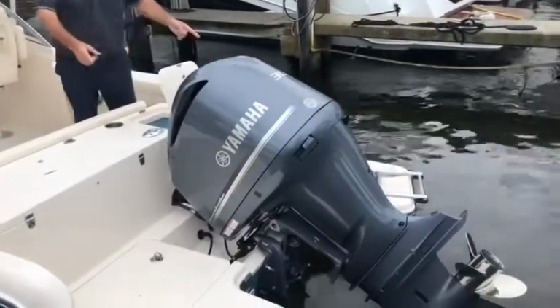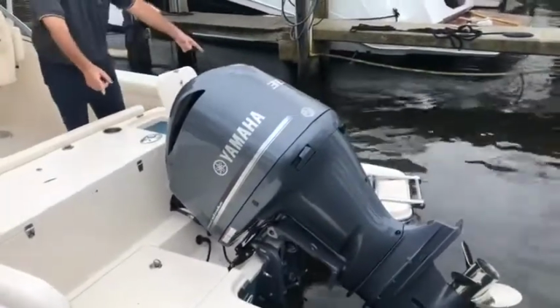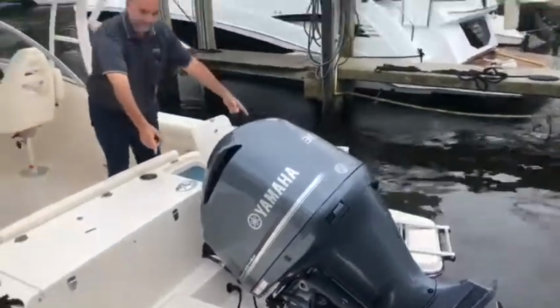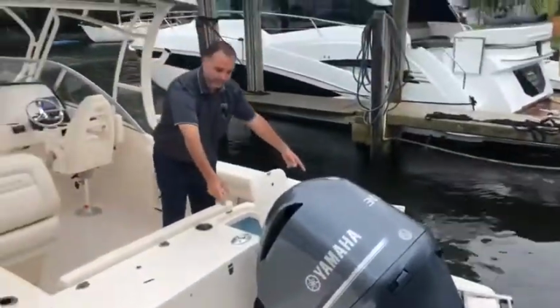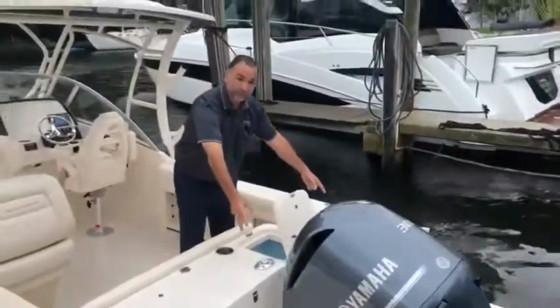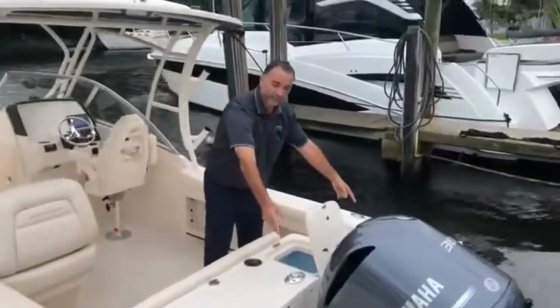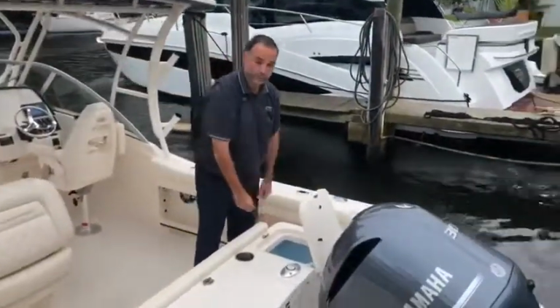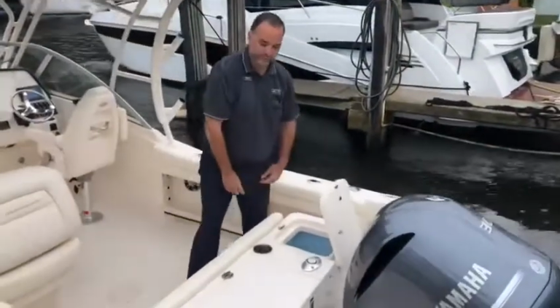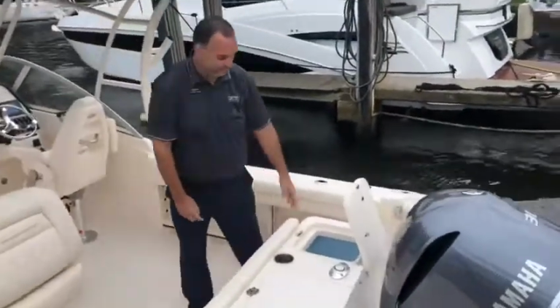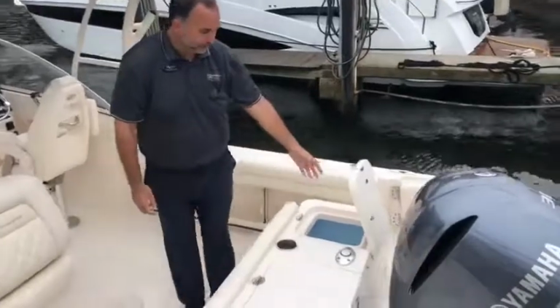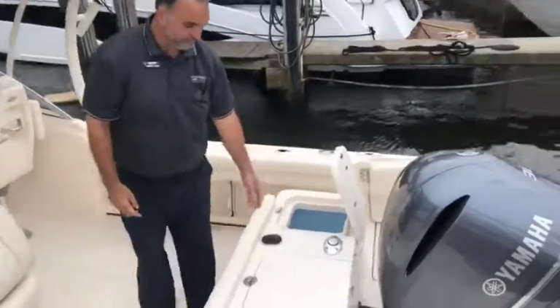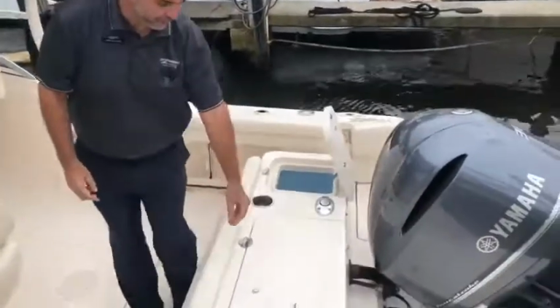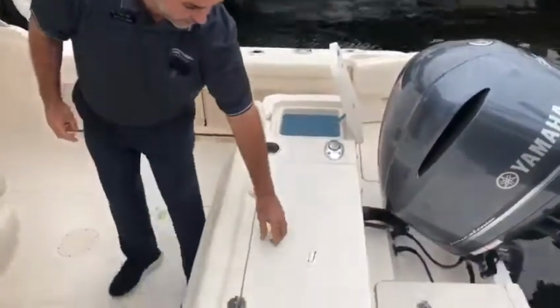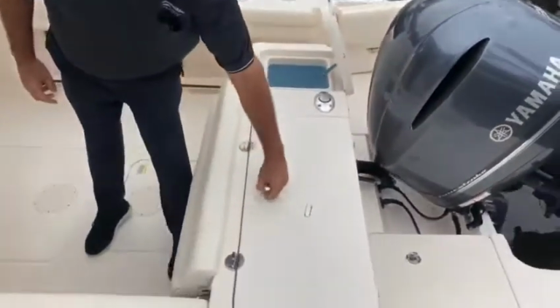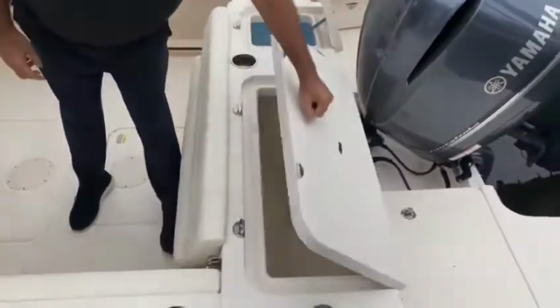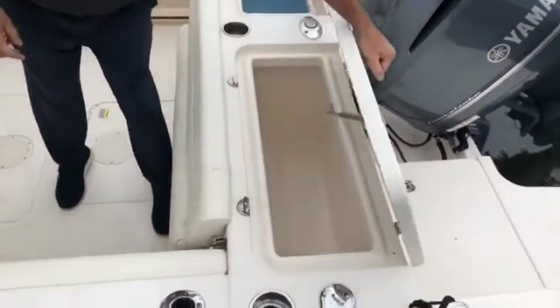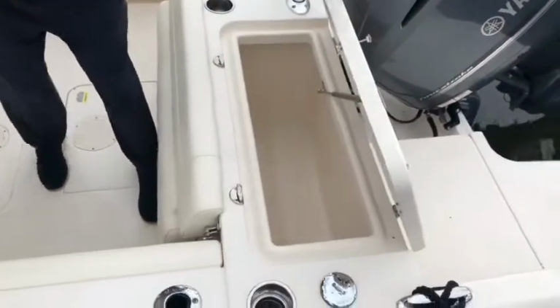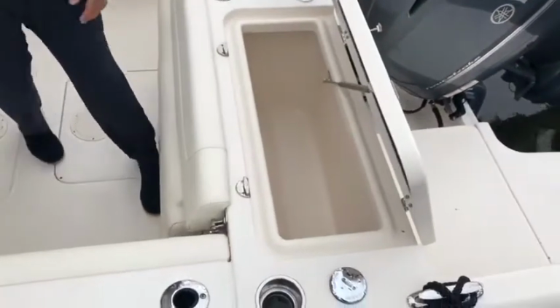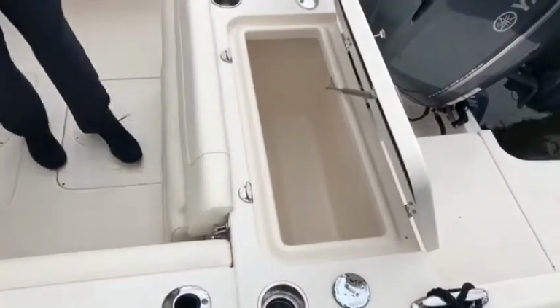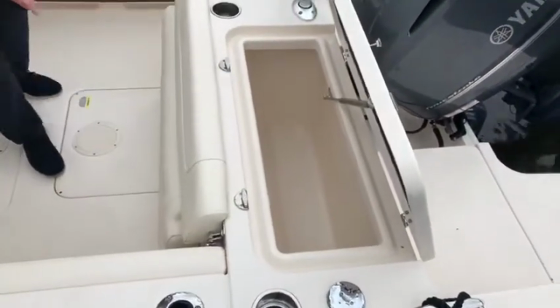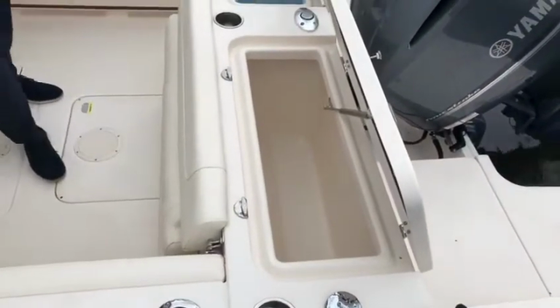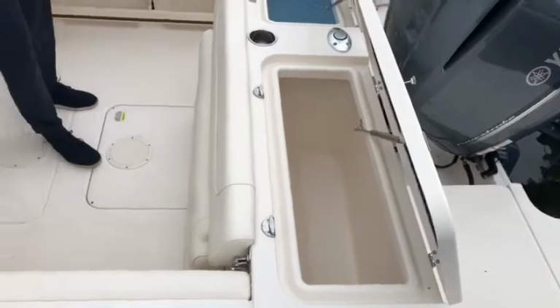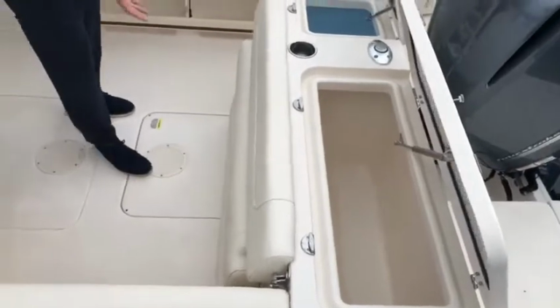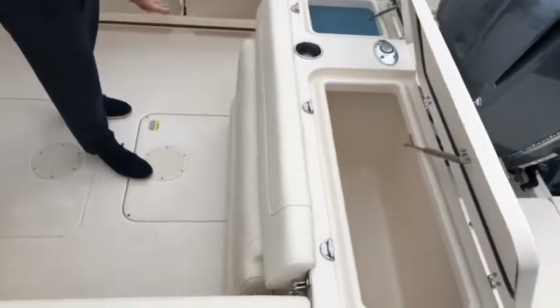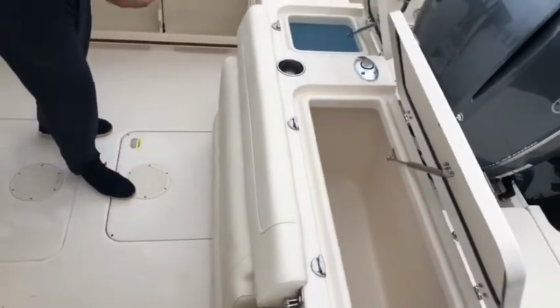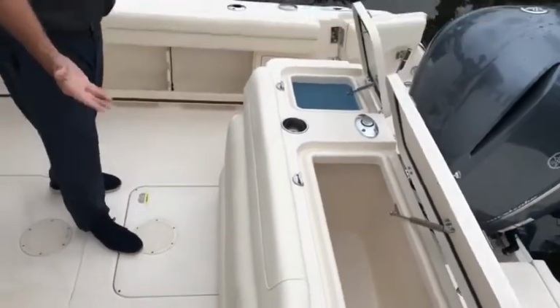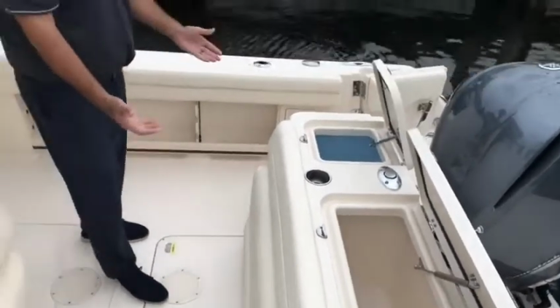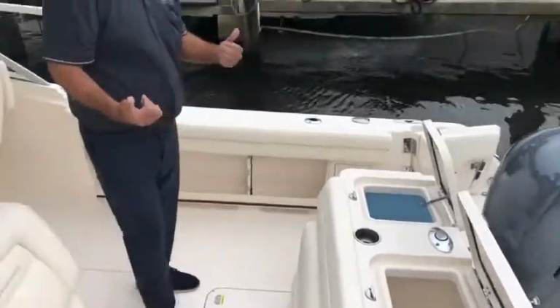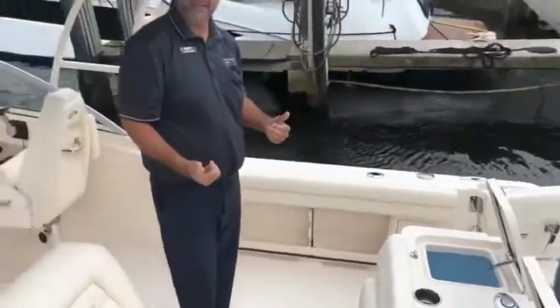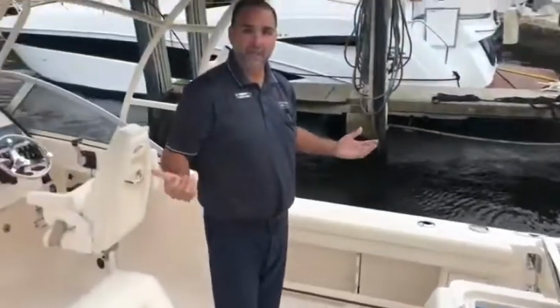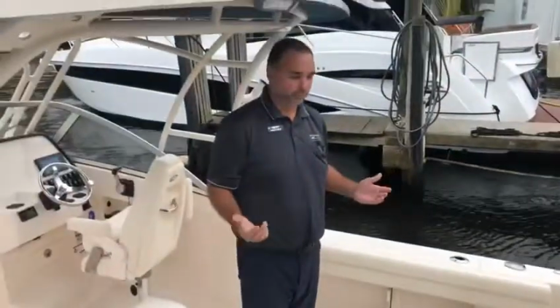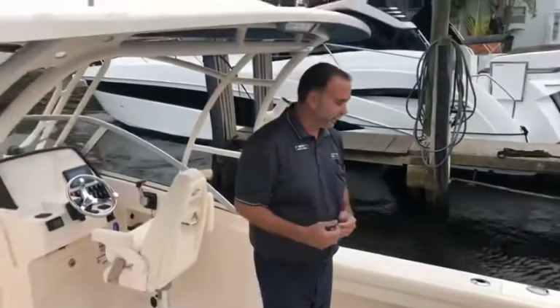In the back here you have two nice storage units on the swim platform. You have your live well here as well as your great fish box. You've got a seat that can either fold down to give you space to fish or fold it back up — got some room for the family.